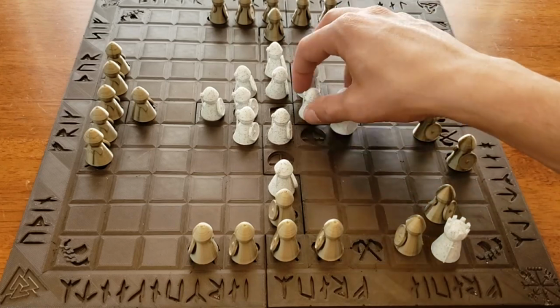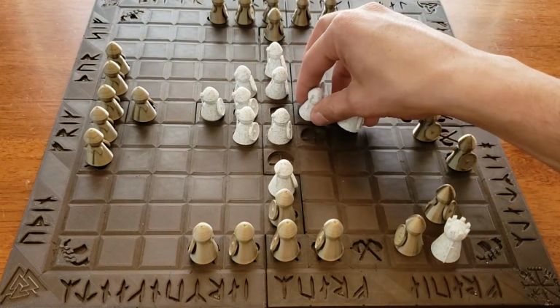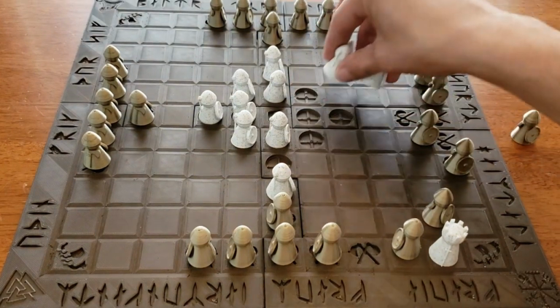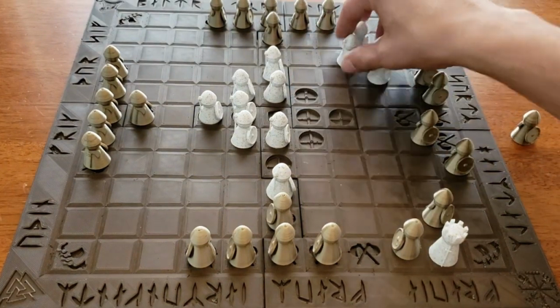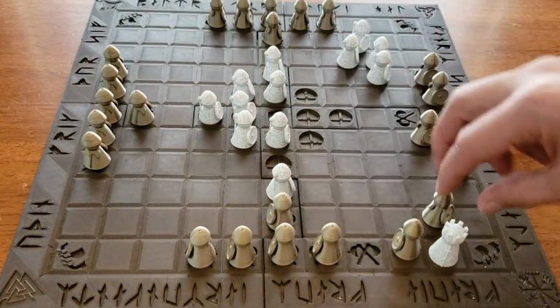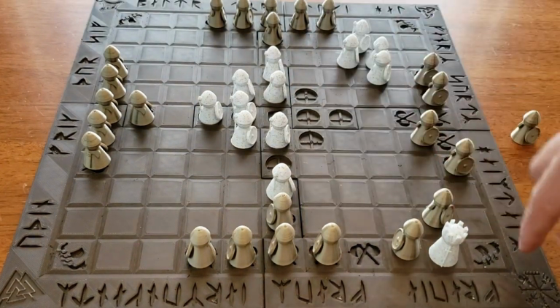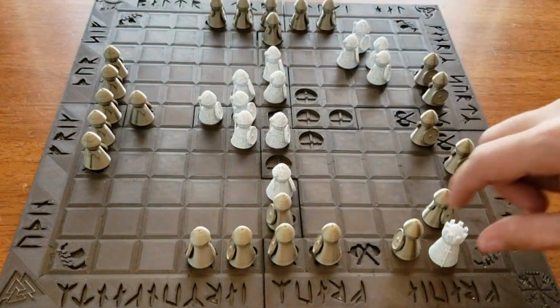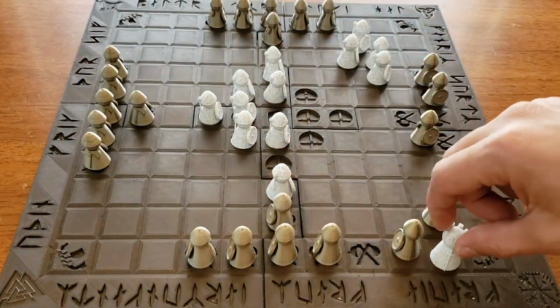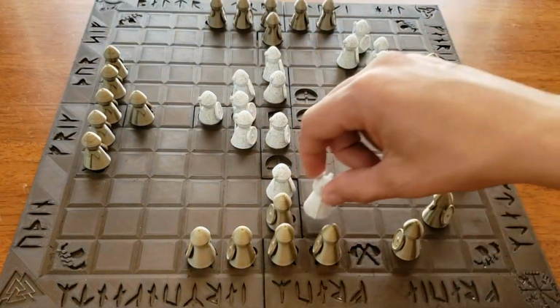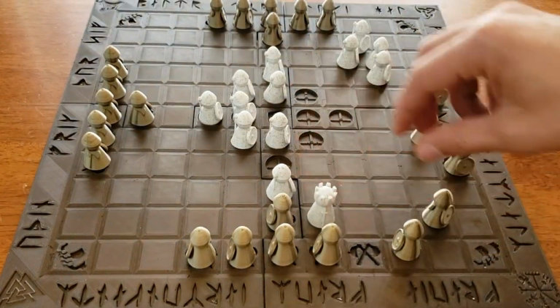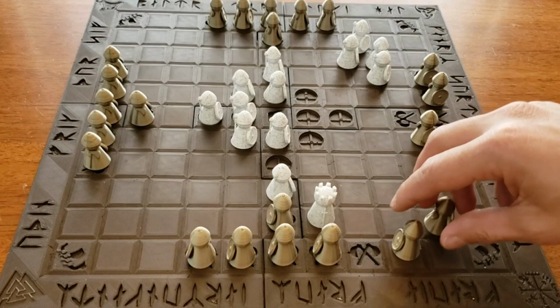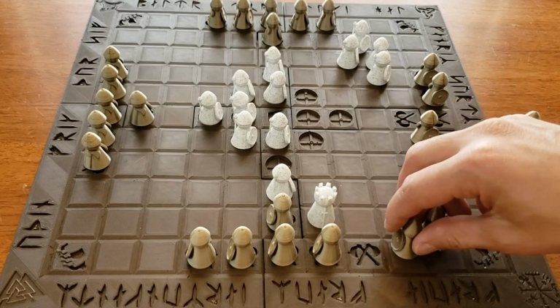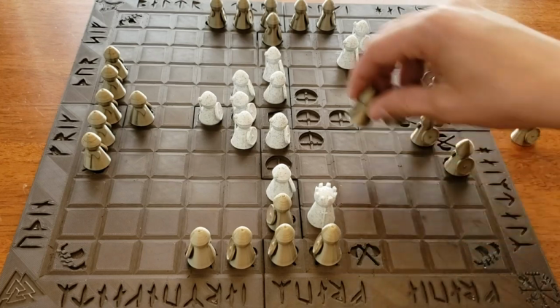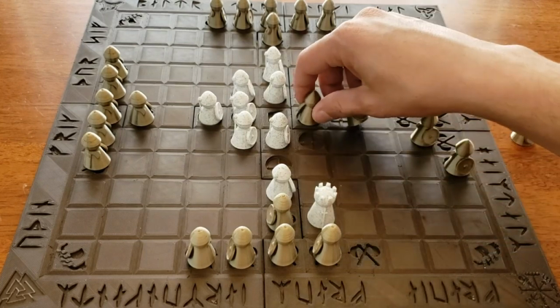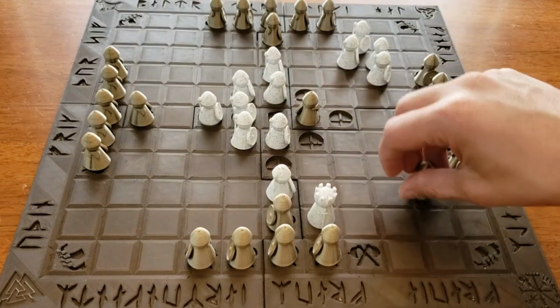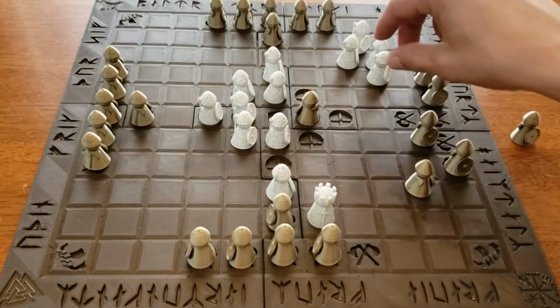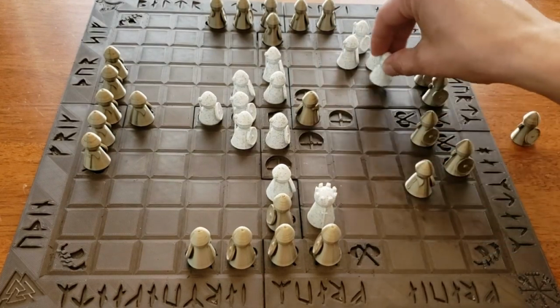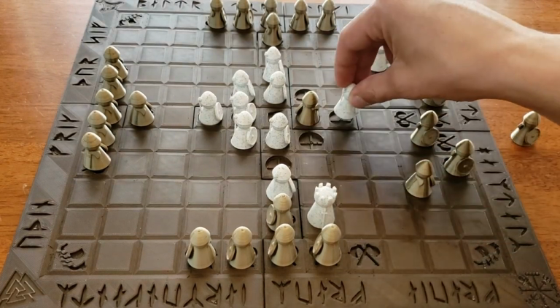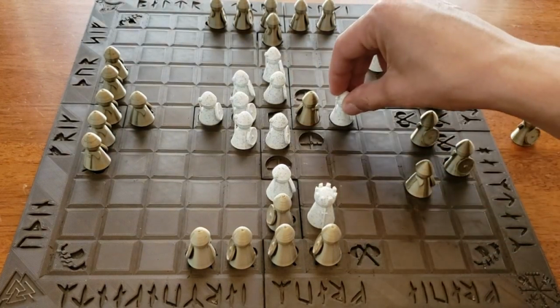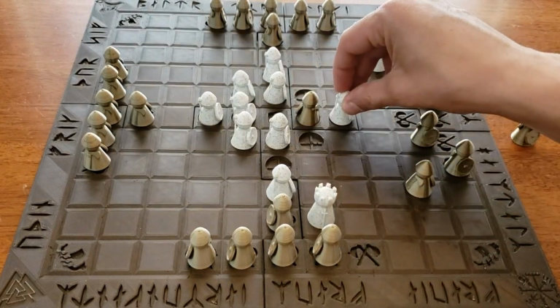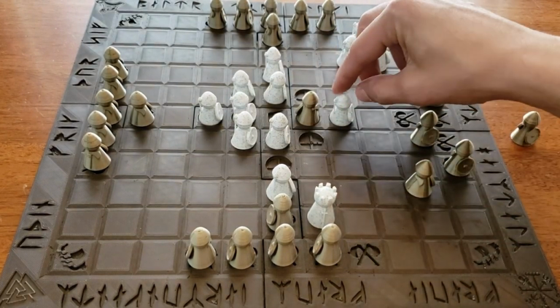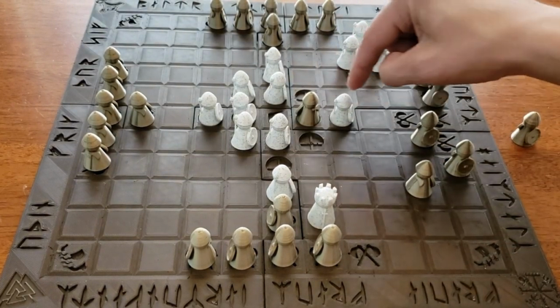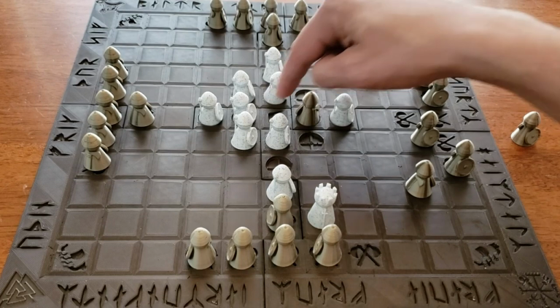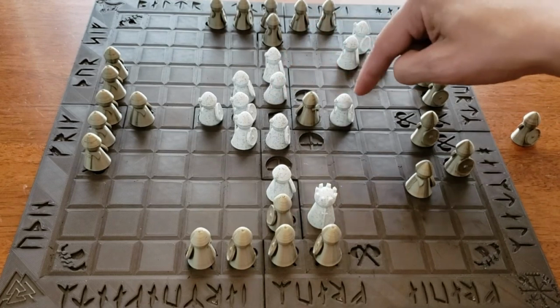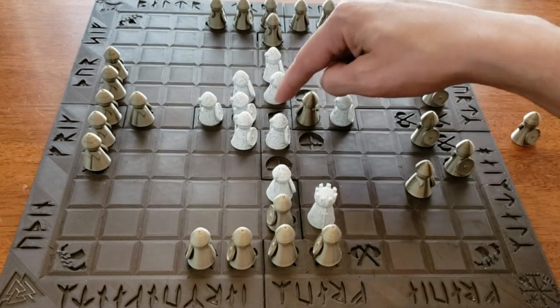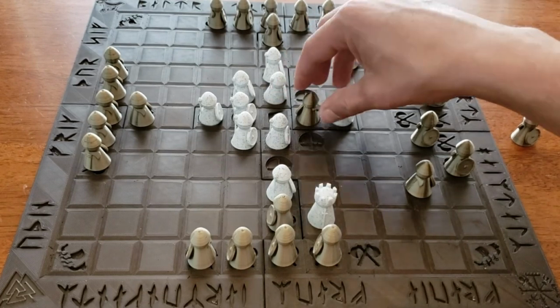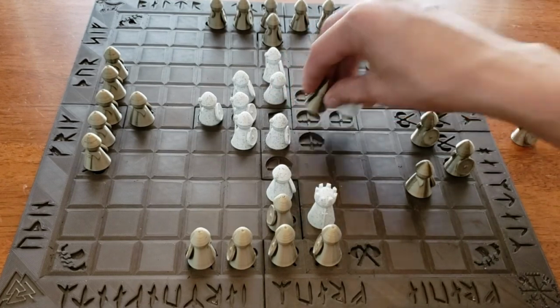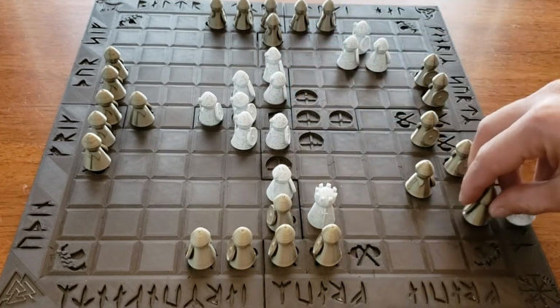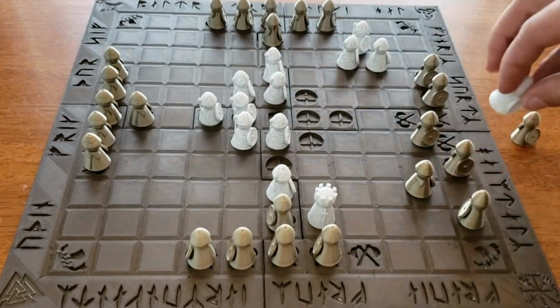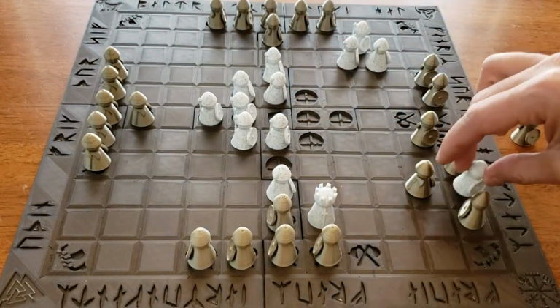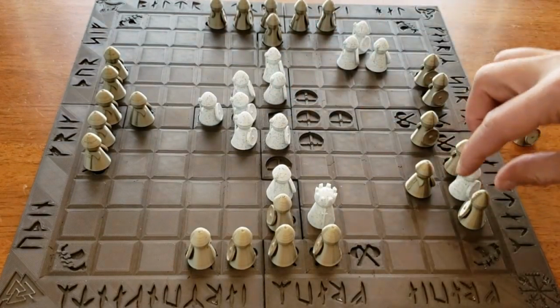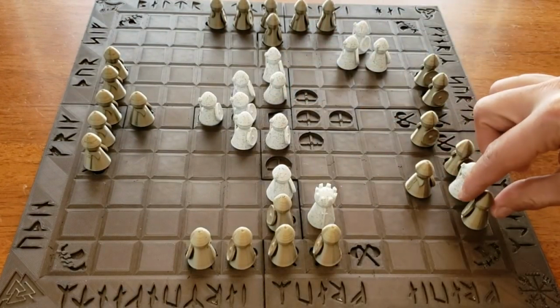The empty throne and the port are blocking terrain. That means you can capture enemy pieces by sandwiching them against the throne or against a port.